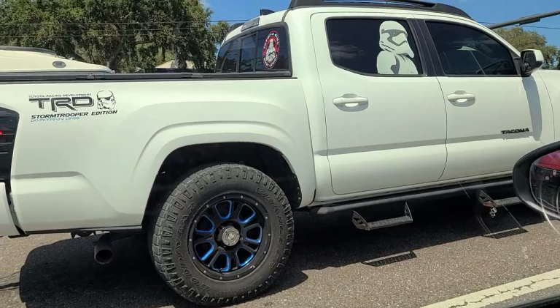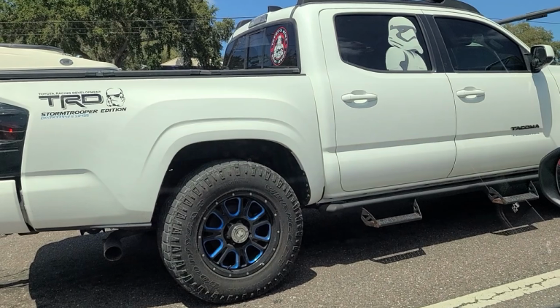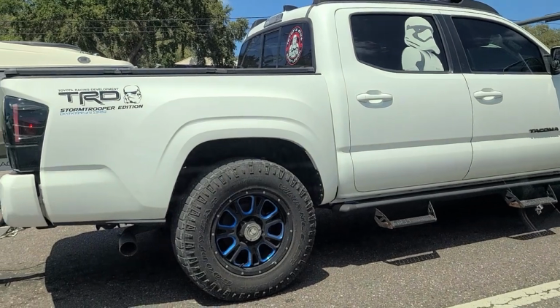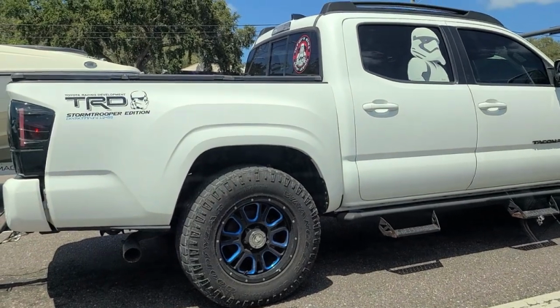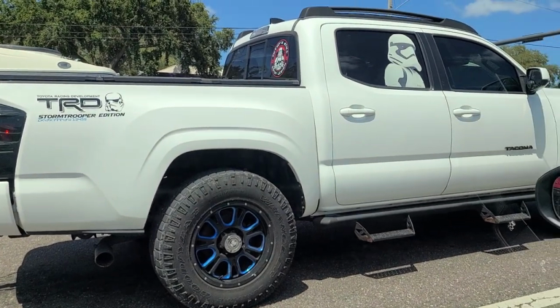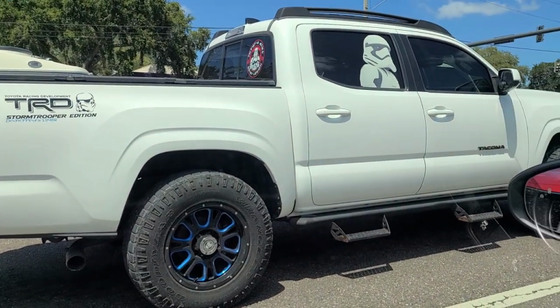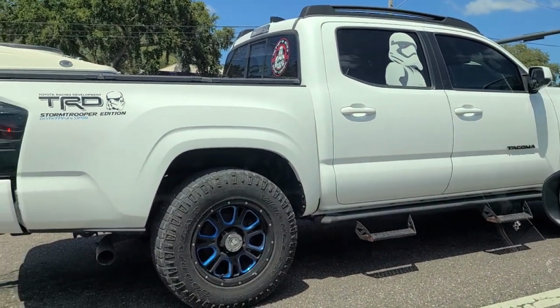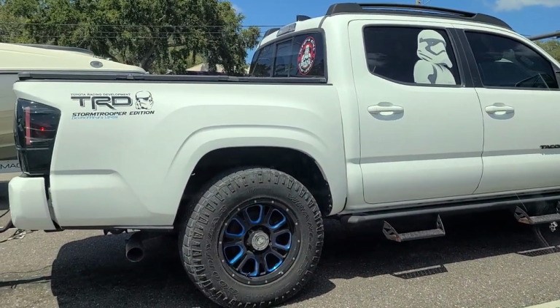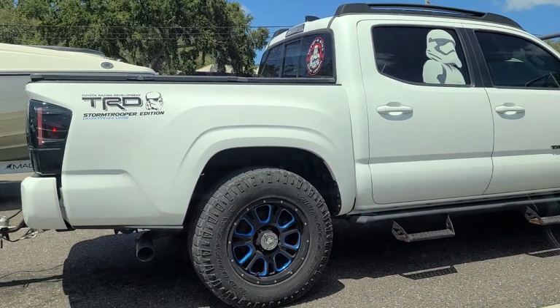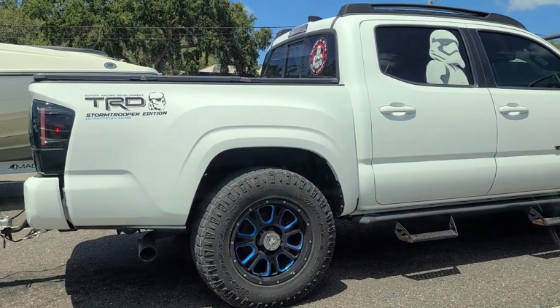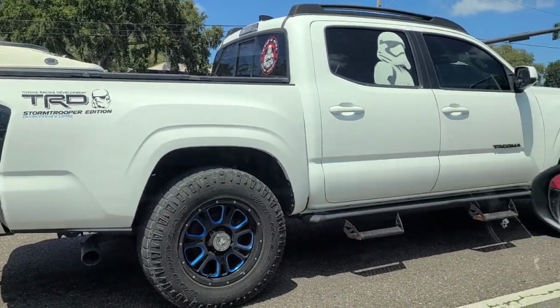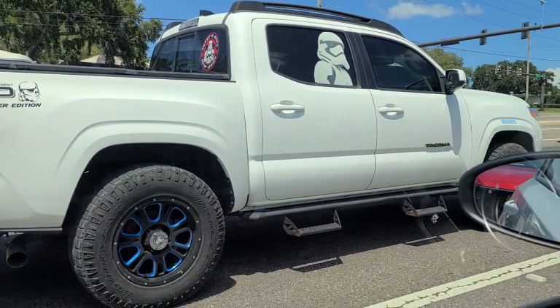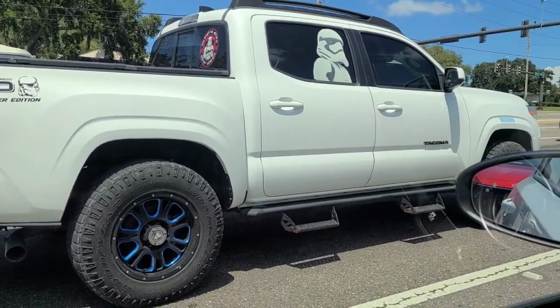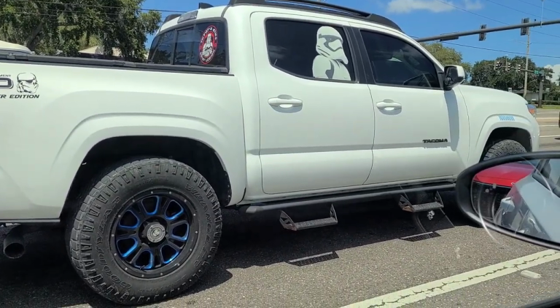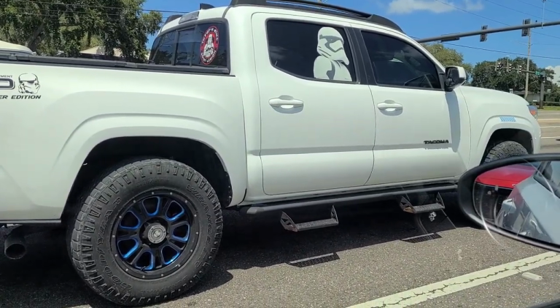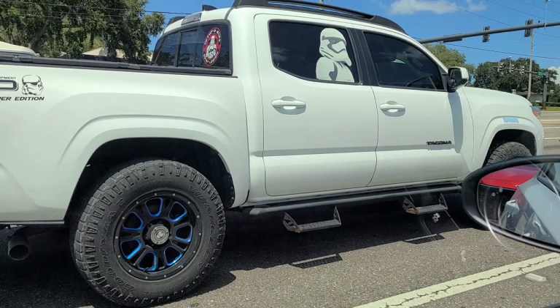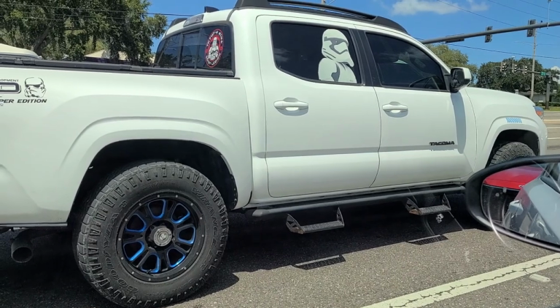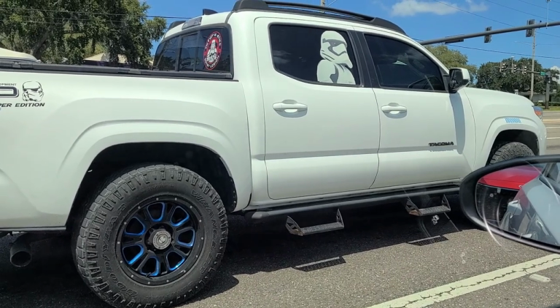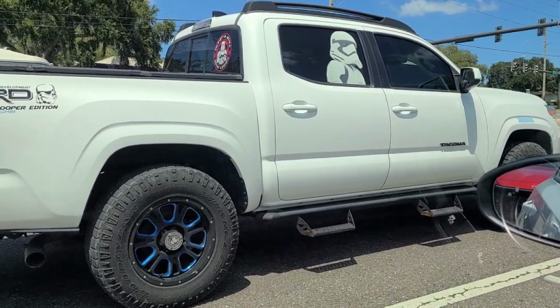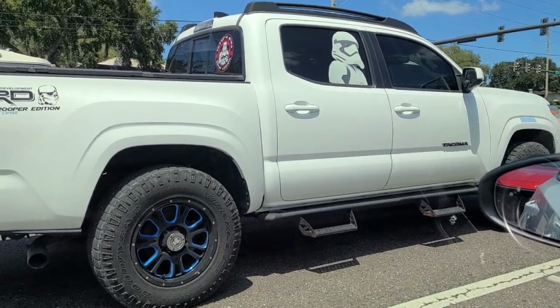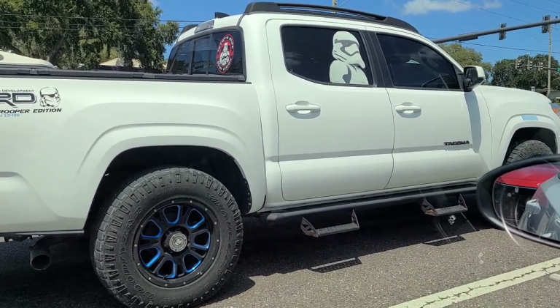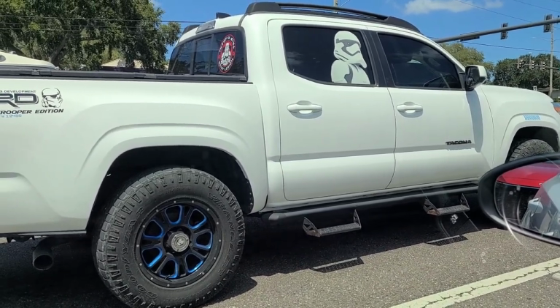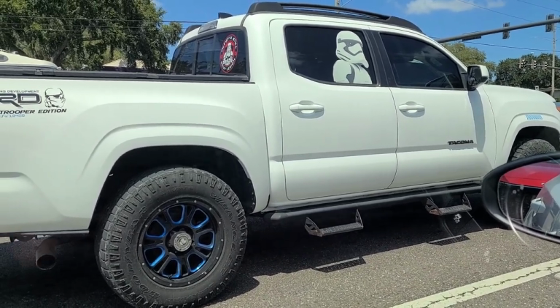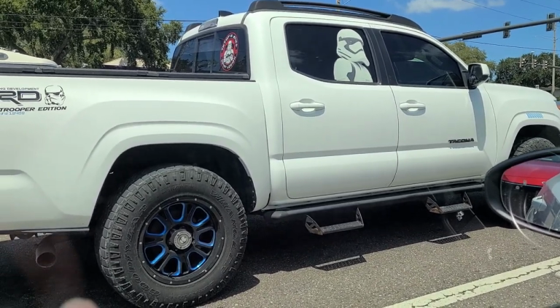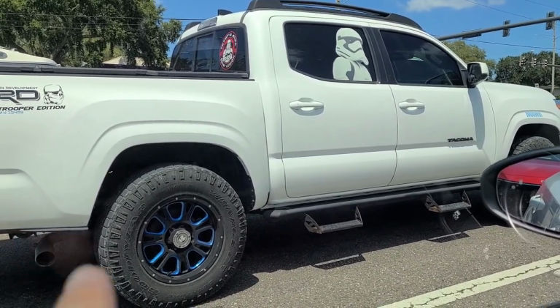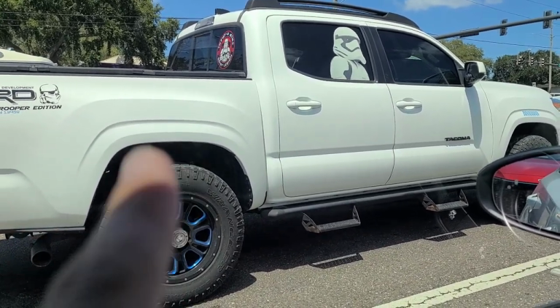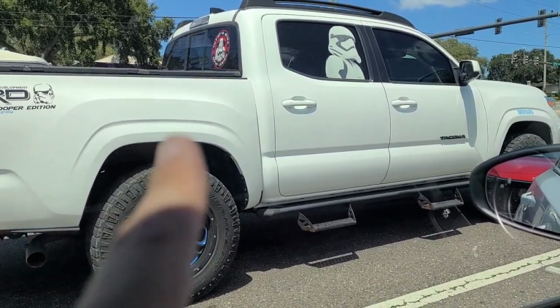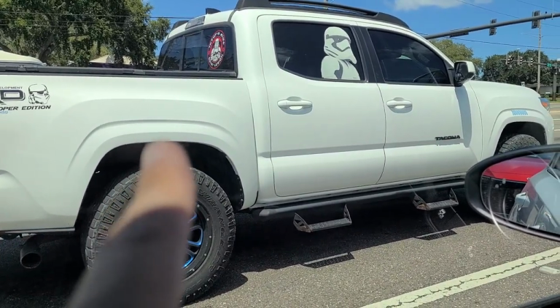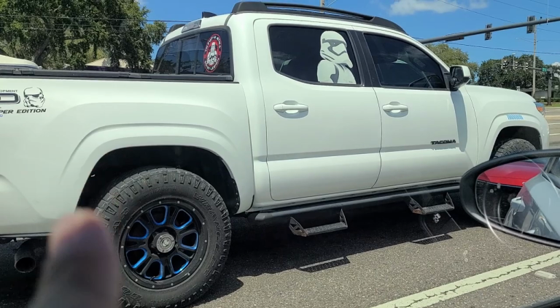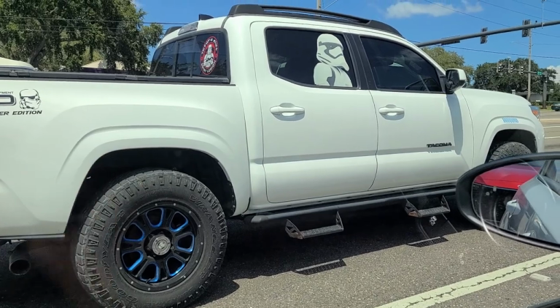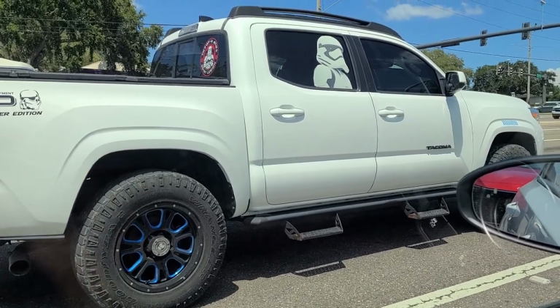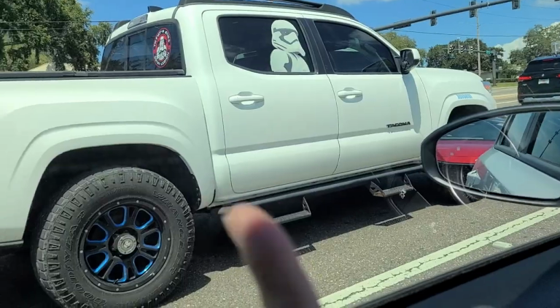All right guys, we got the Stormtrooper TRD Tacoma — this is literally the car that is in the M case that I'm looking for. The Toyota Tacoma with the blue wheels — white Toyota Tacoma with the blue wheels. This is a sign.